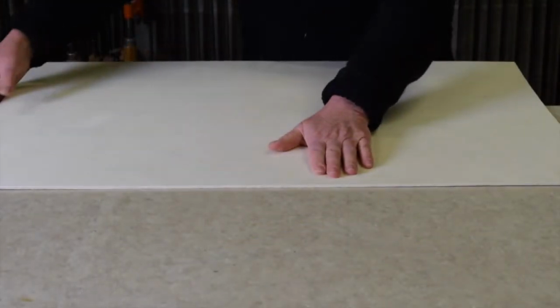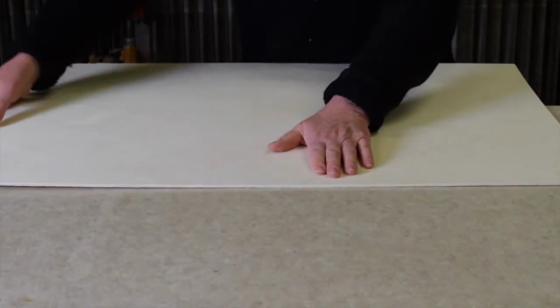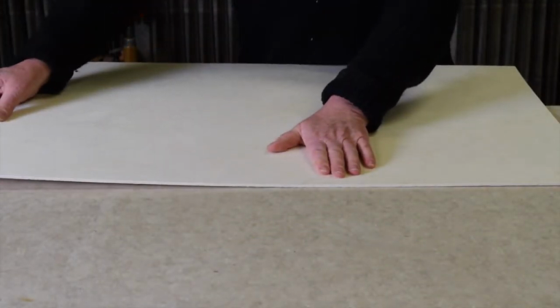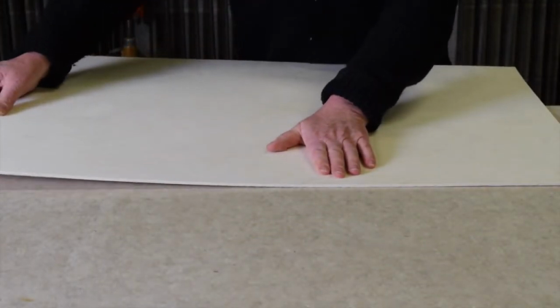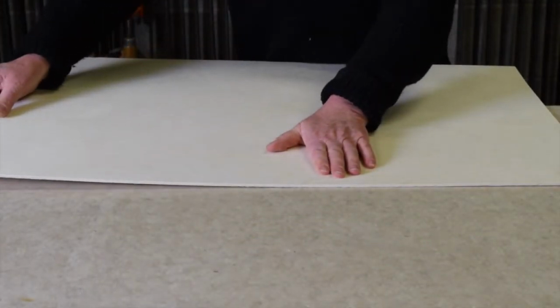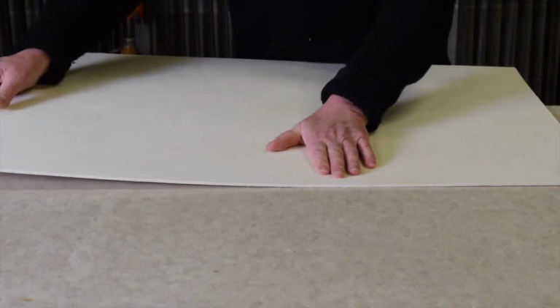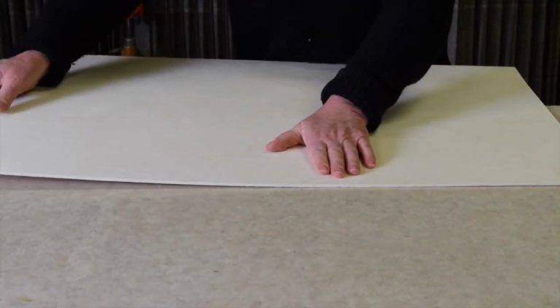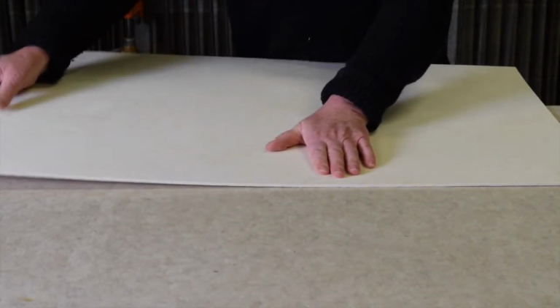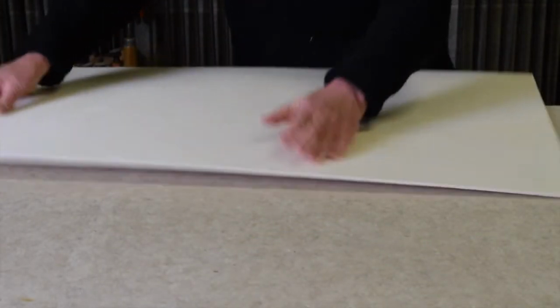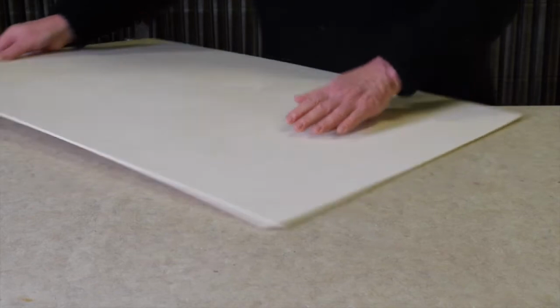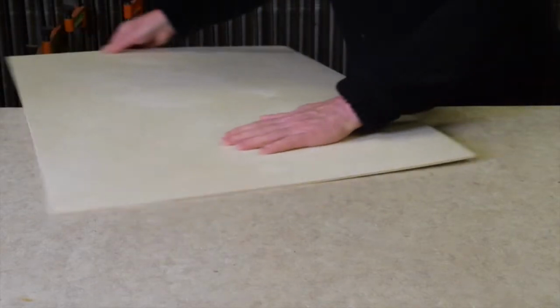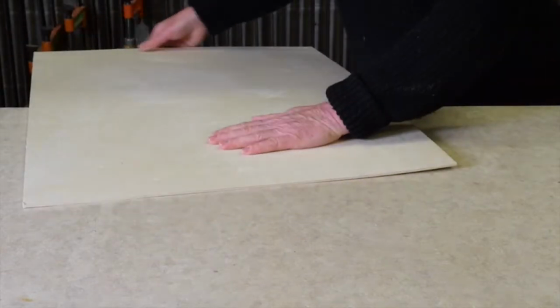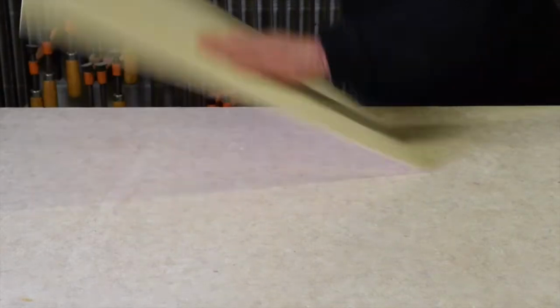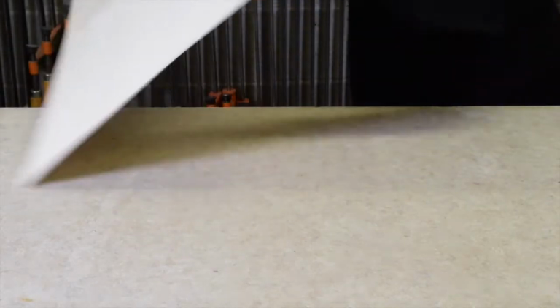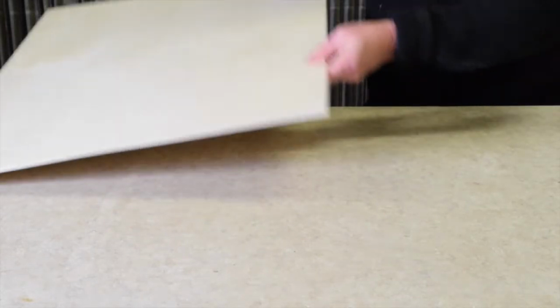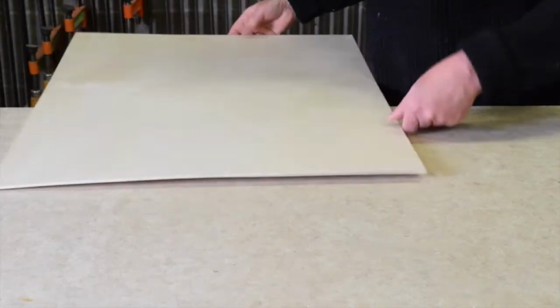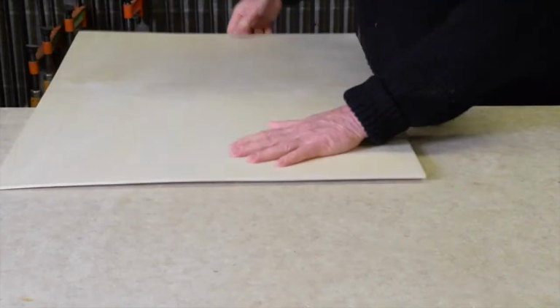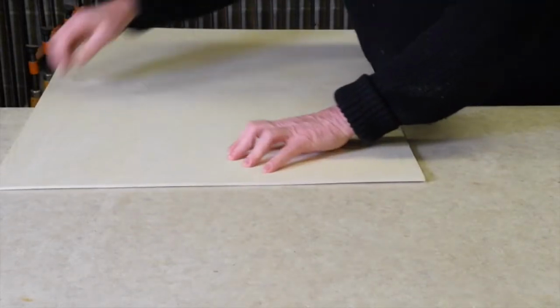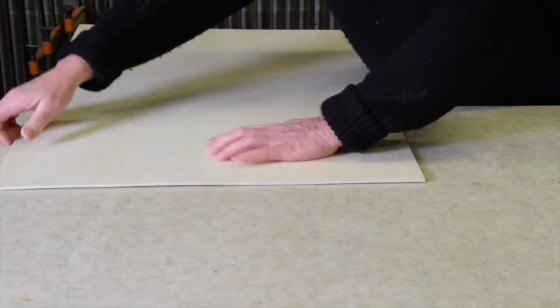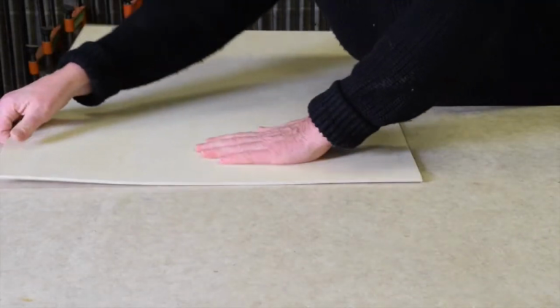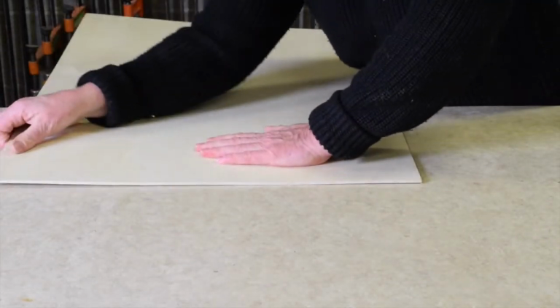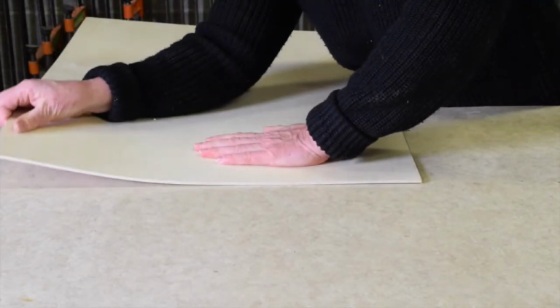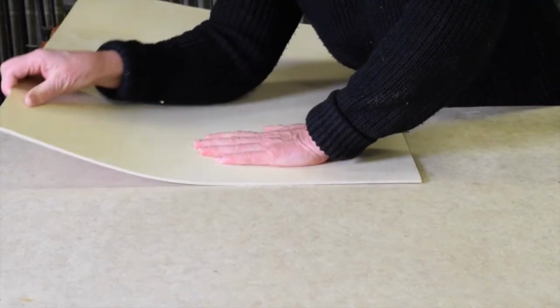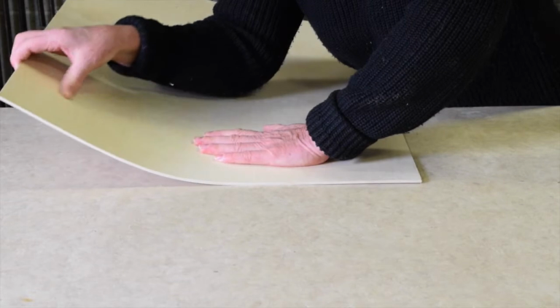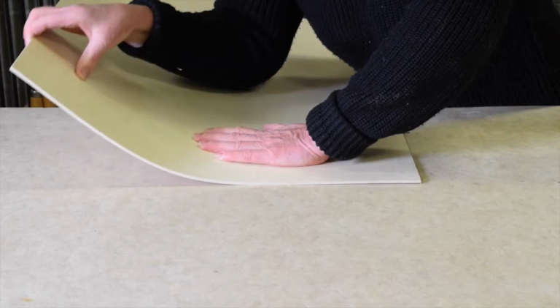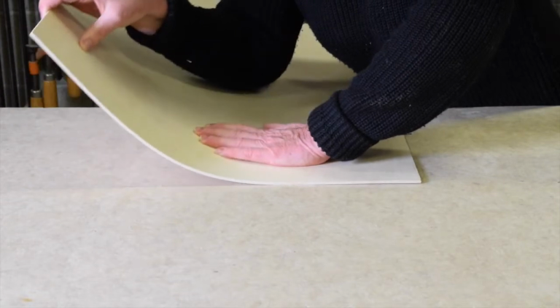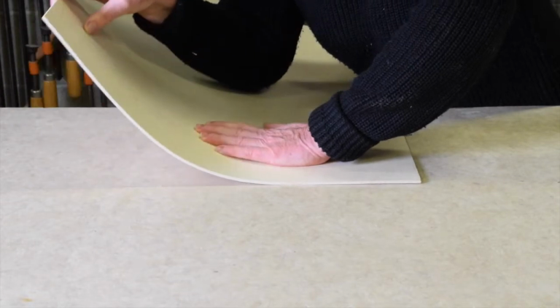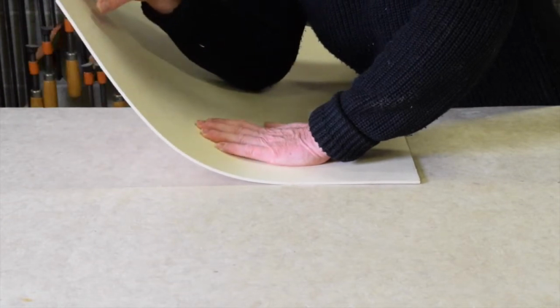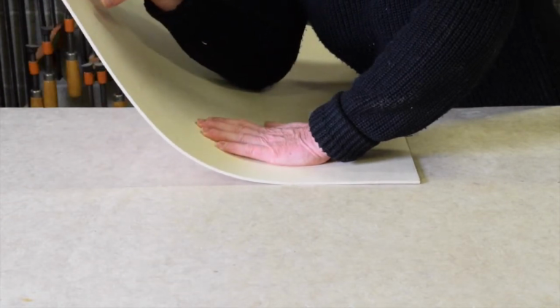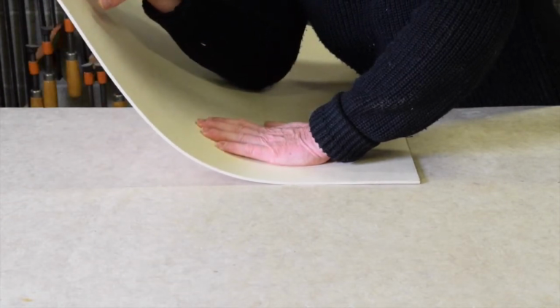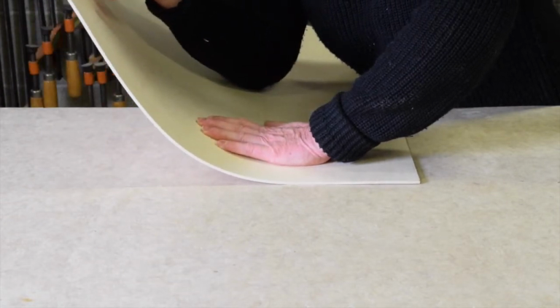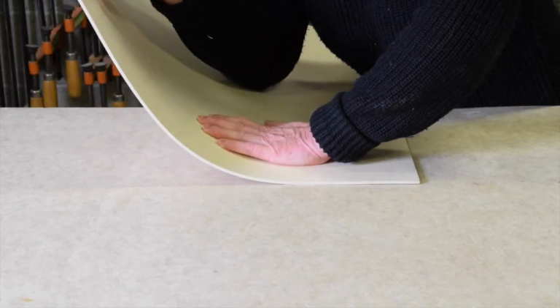Let's take a look at plywood. This is one-eighth inch thick plywood and, as we know, plywood is made up of an uneven number of layers, so it flexes more in one direction than the other.